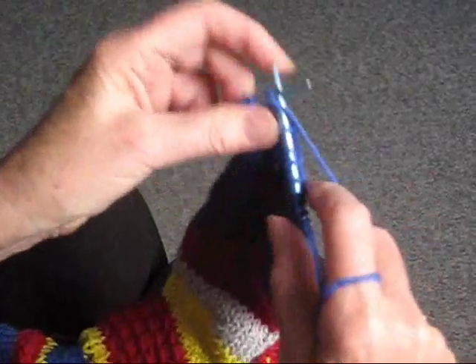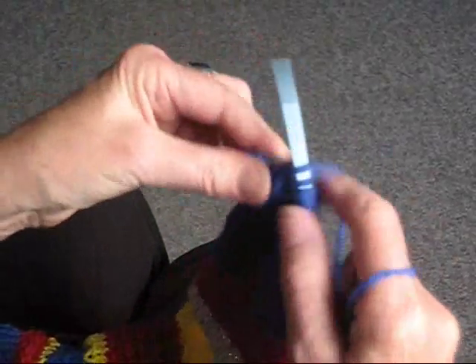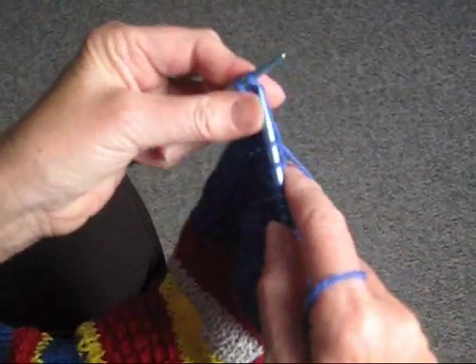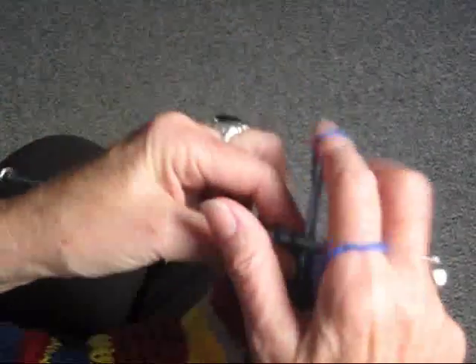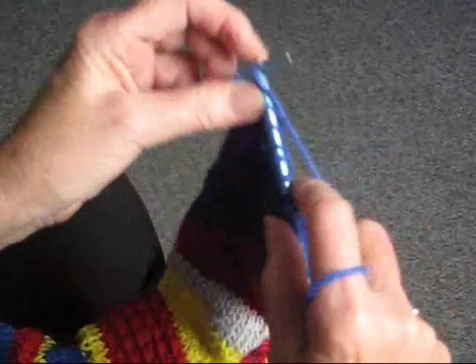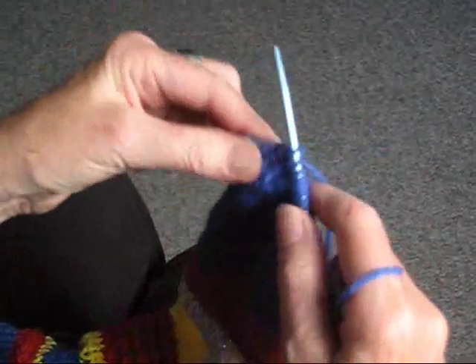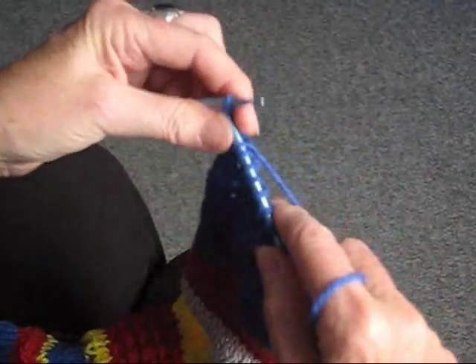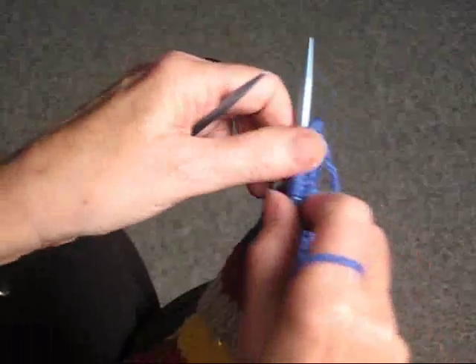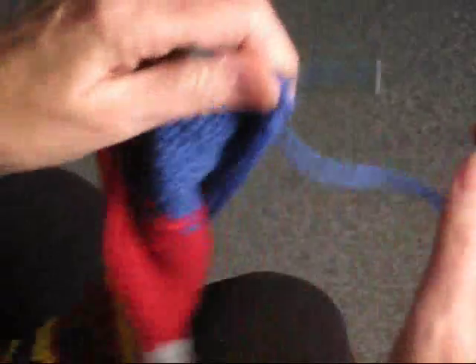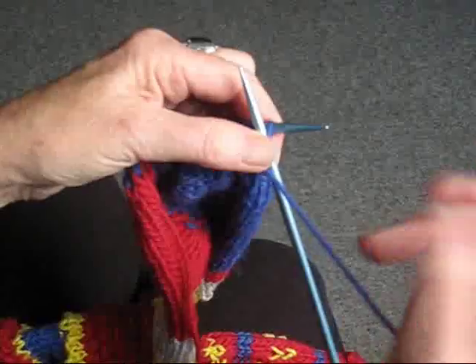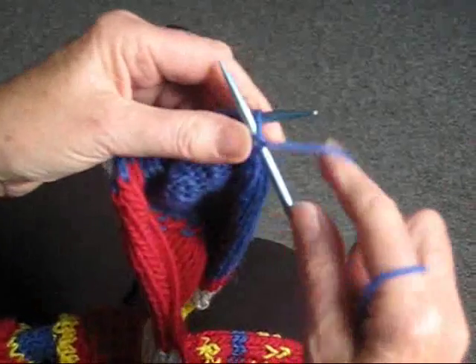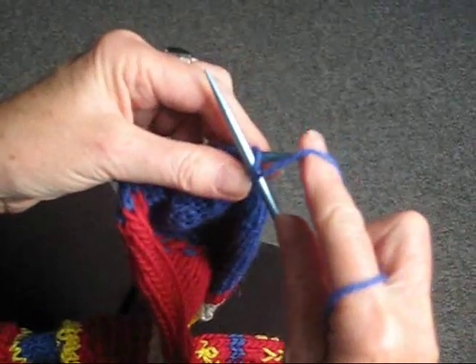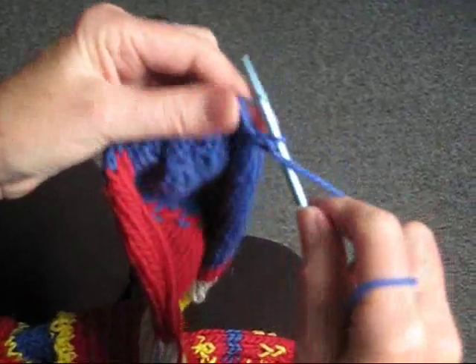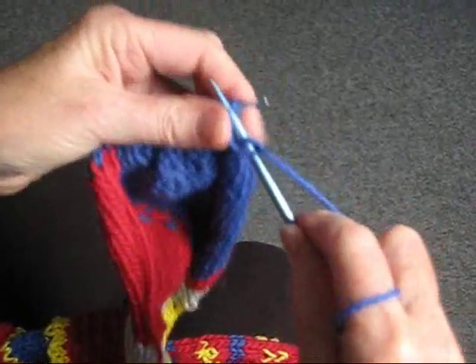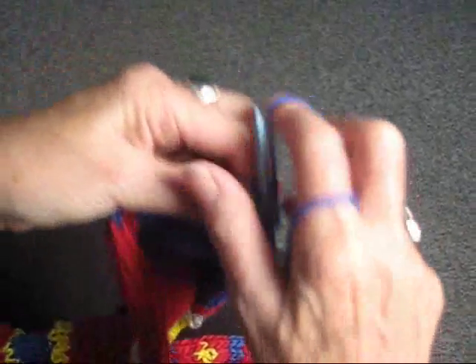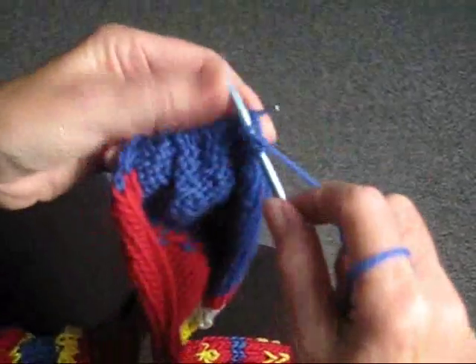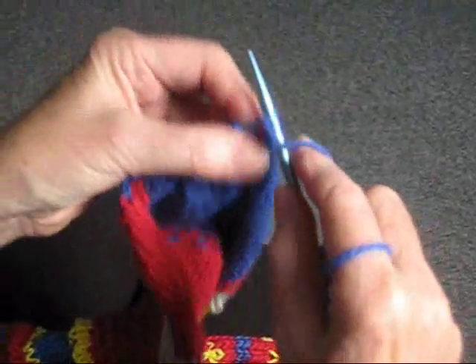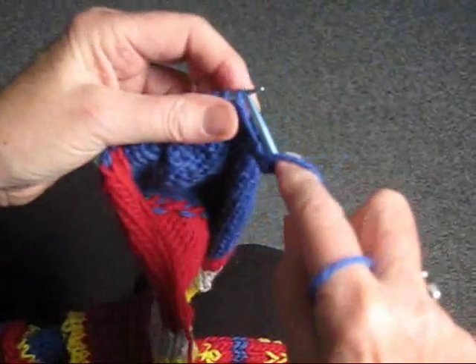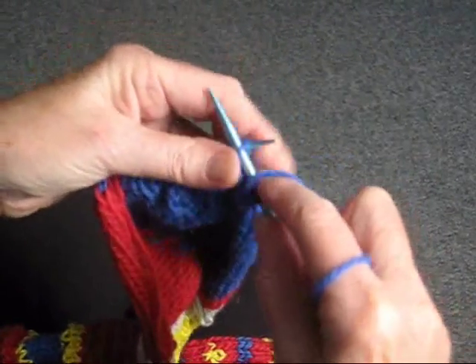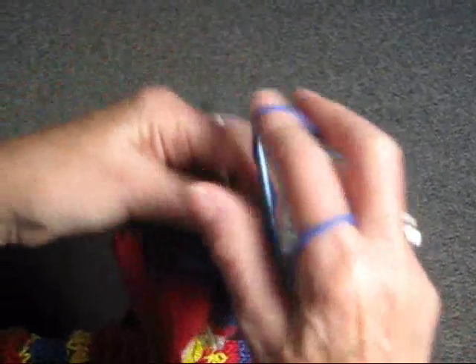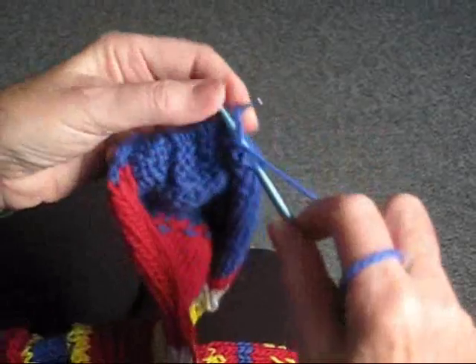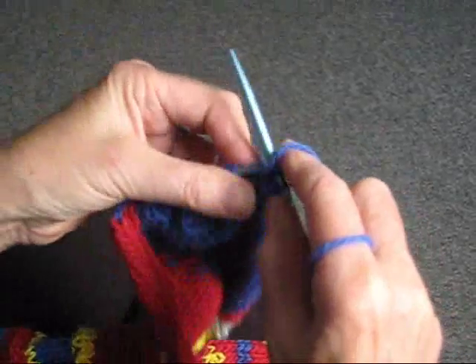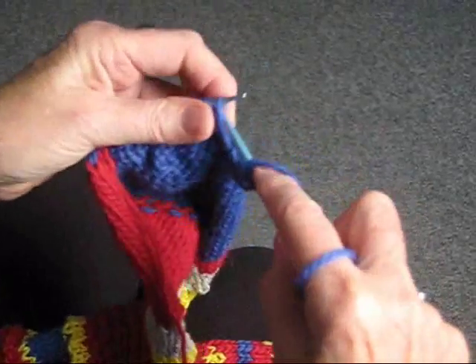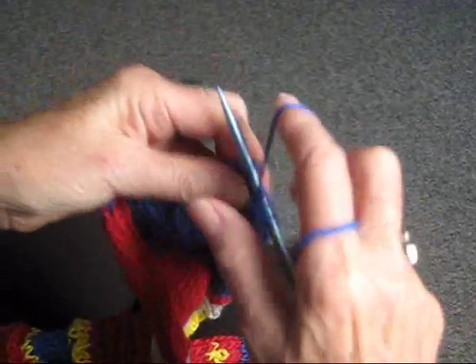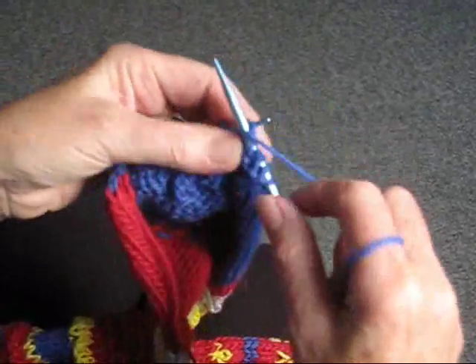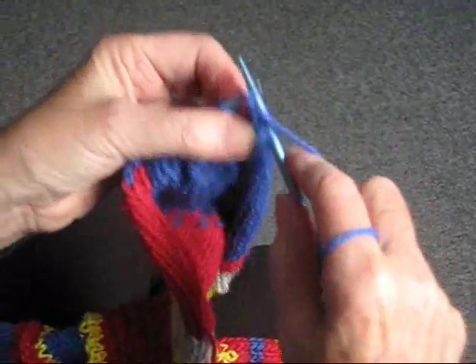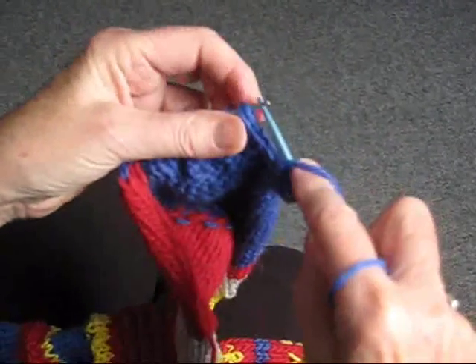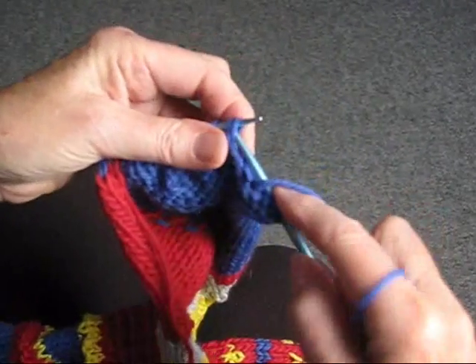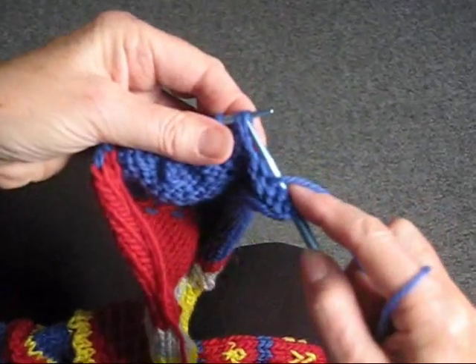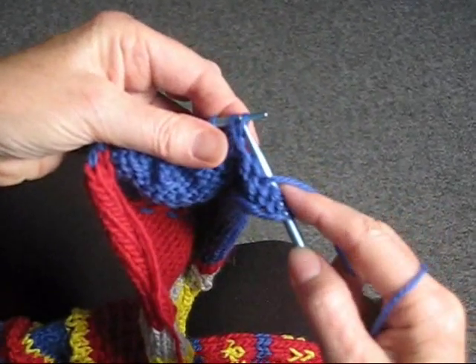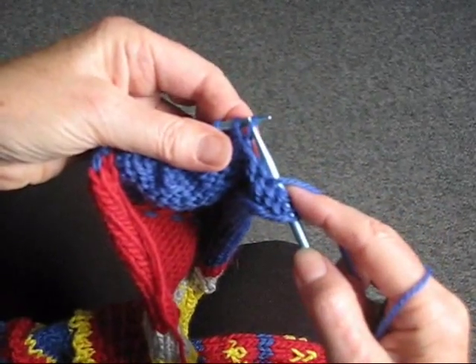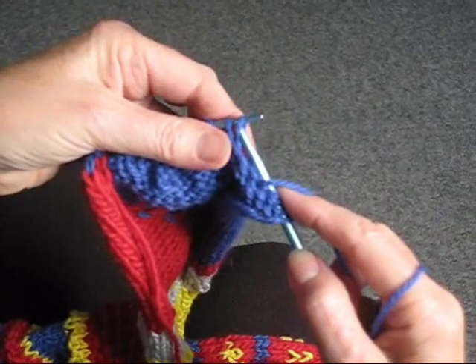Then when you're ready to turn the work around, purl back. I'll show you that now. Just purl back. There's the slipped stitch.